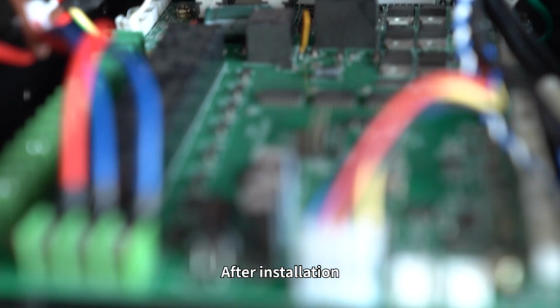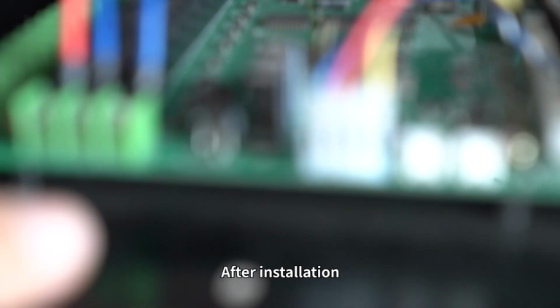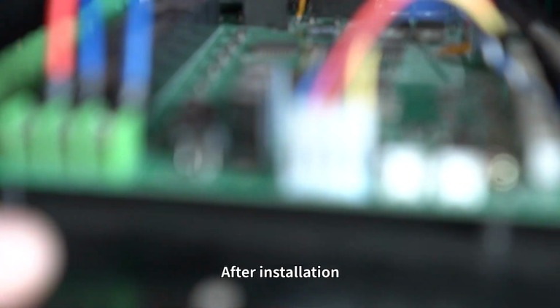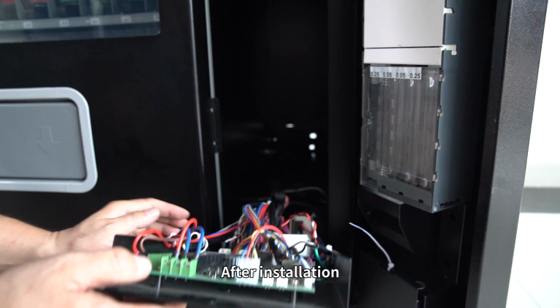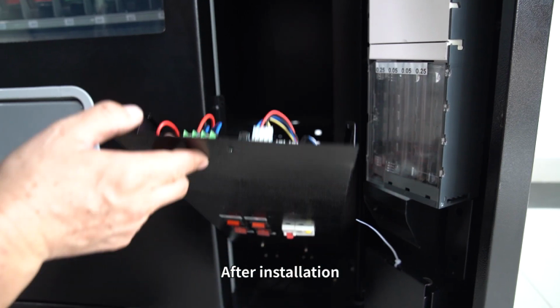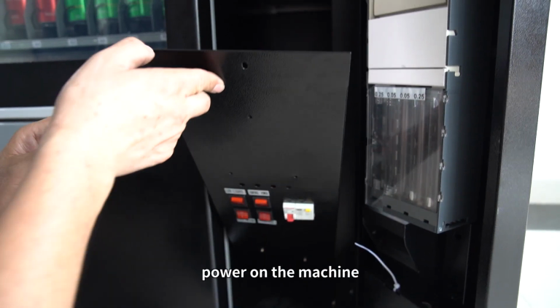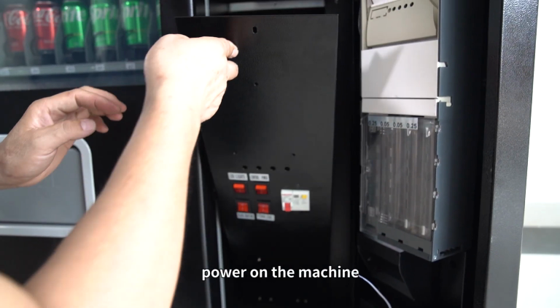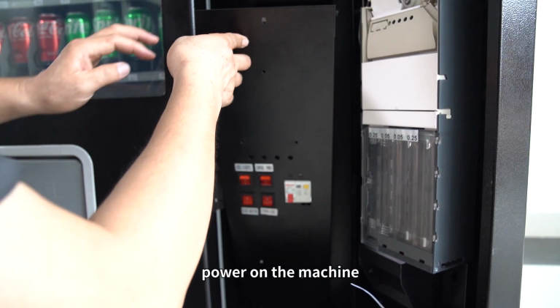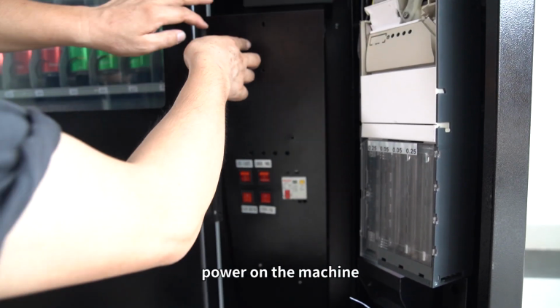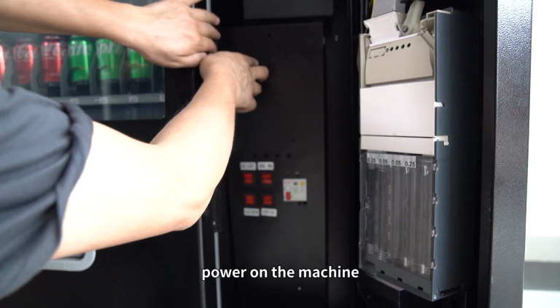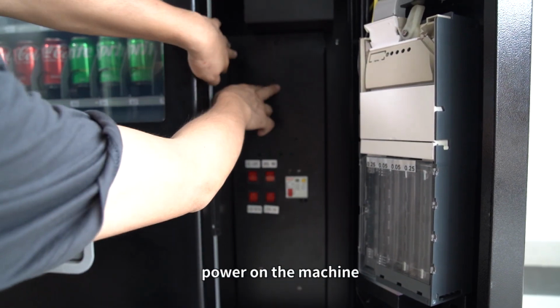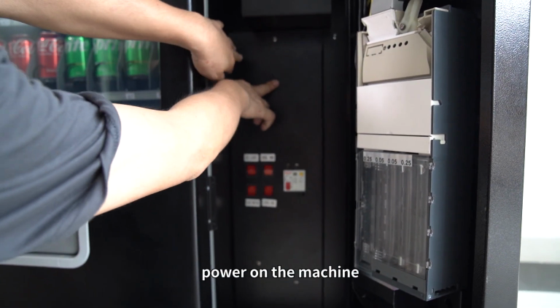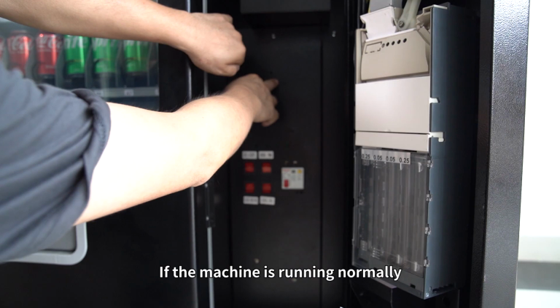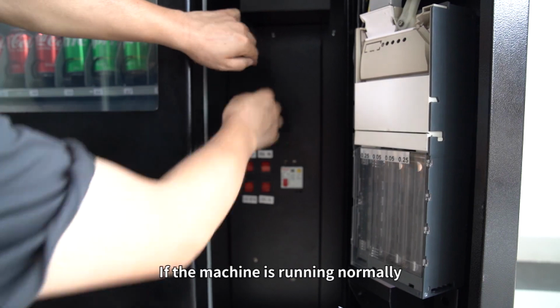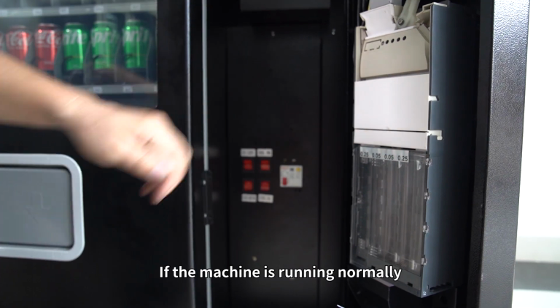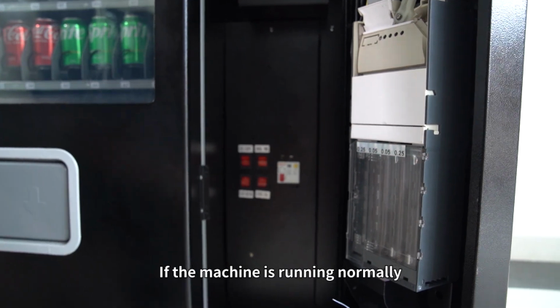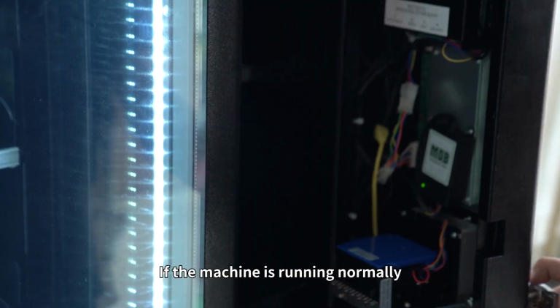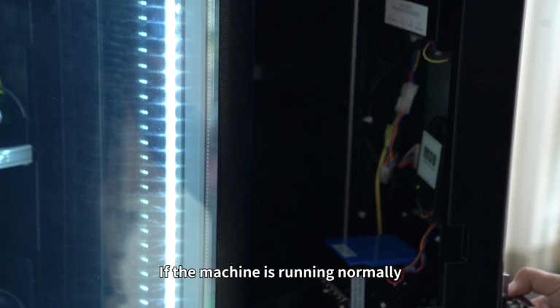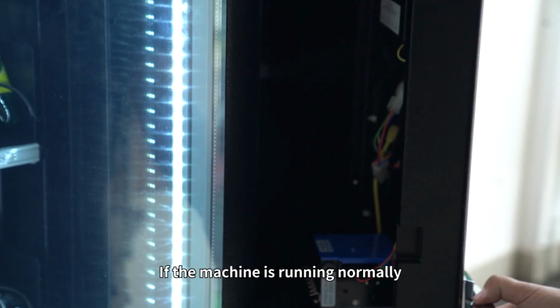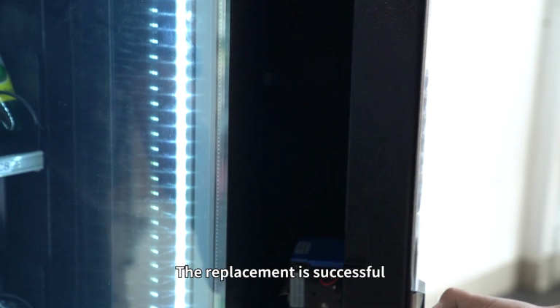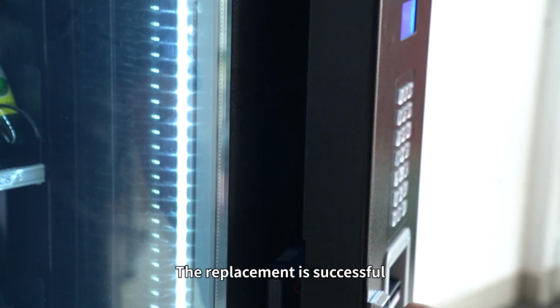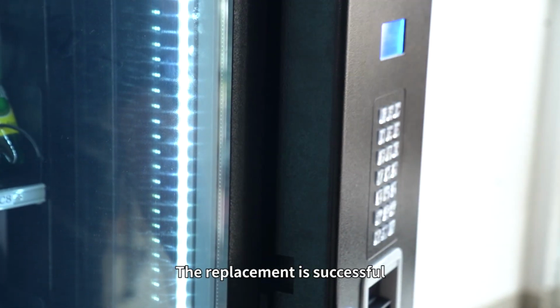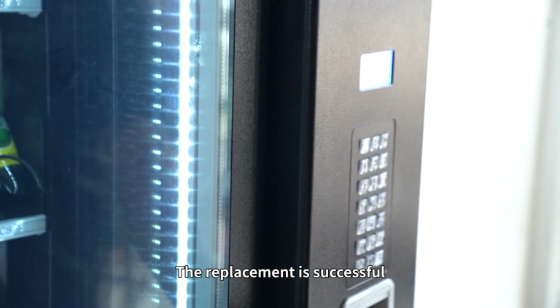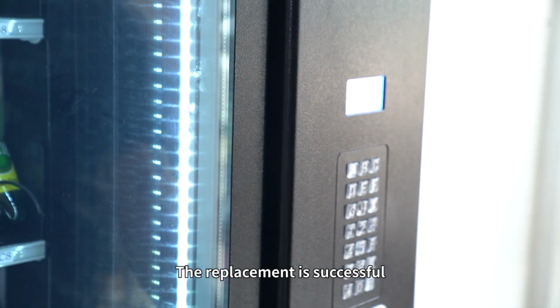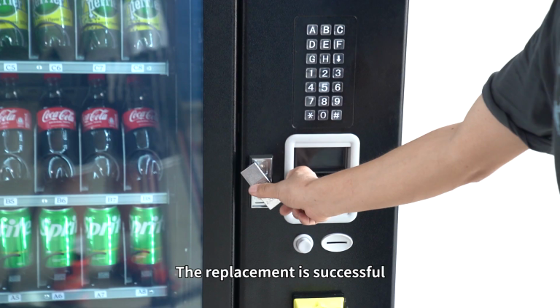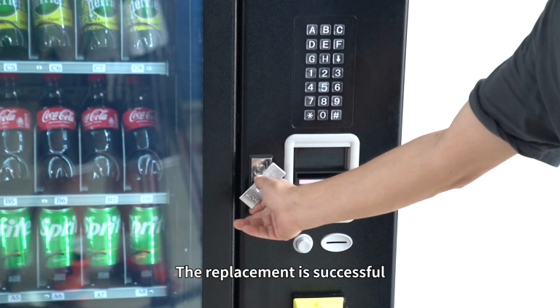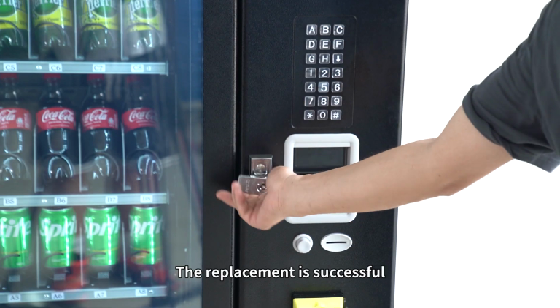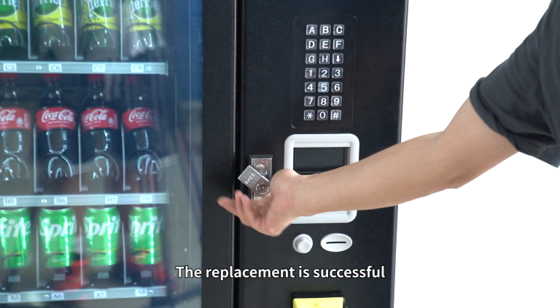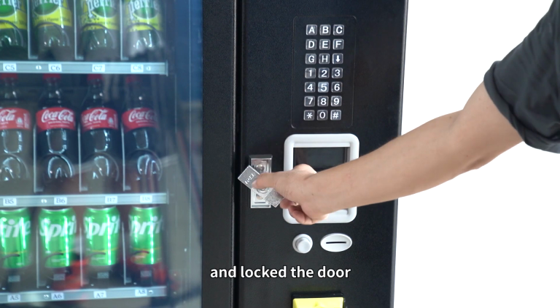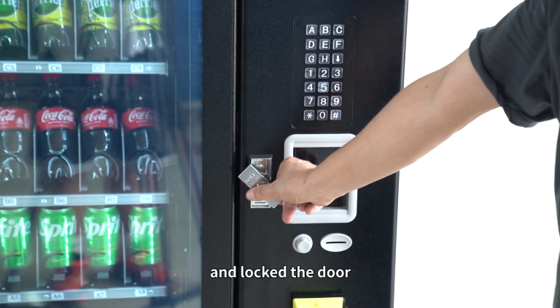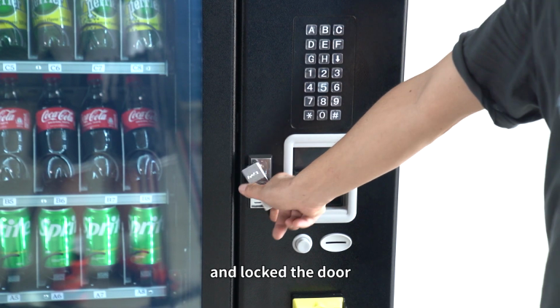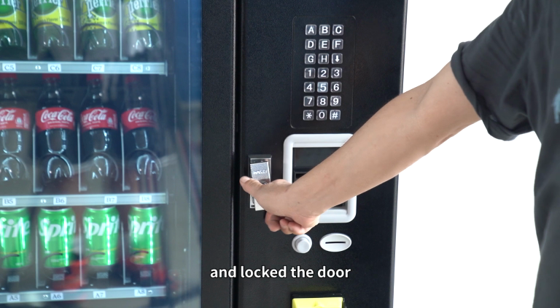After installation, power on the machine. If the machine is running normally, the replacement is successful. And lock the door.